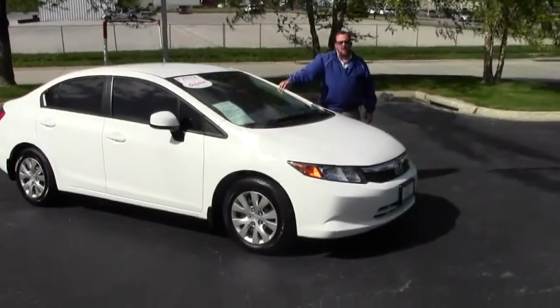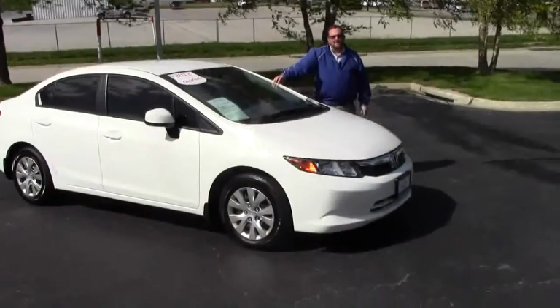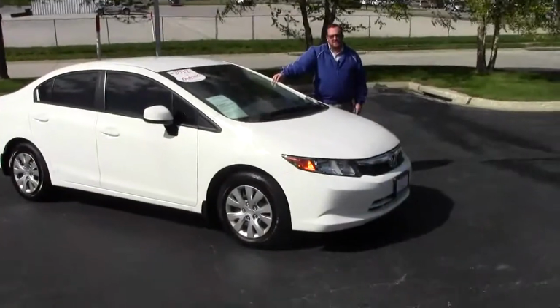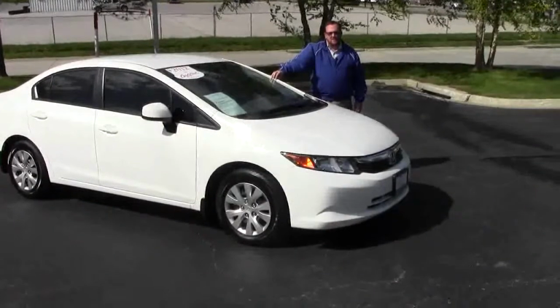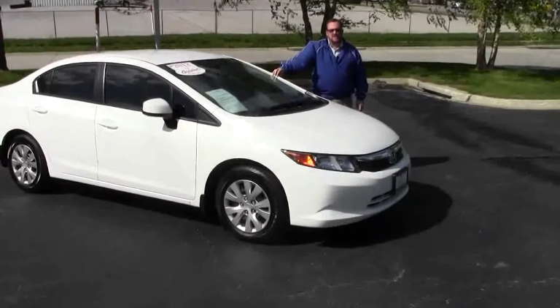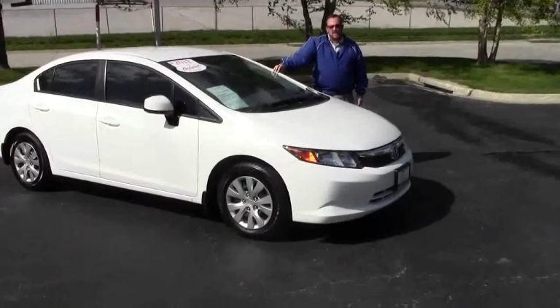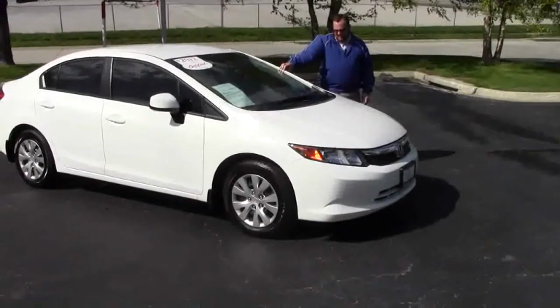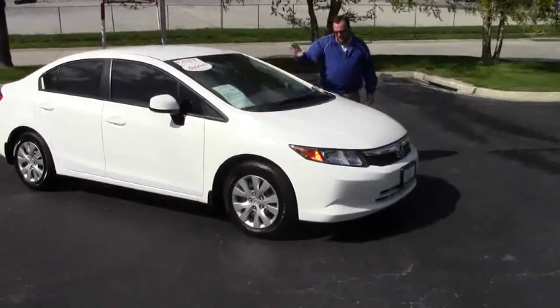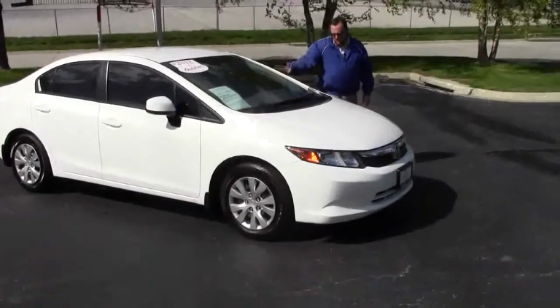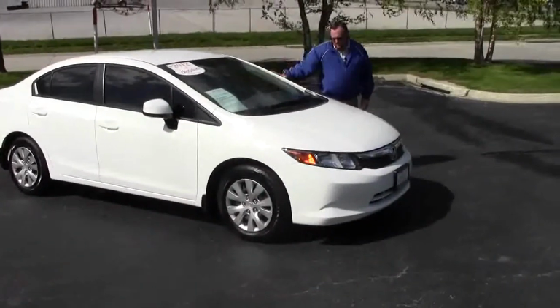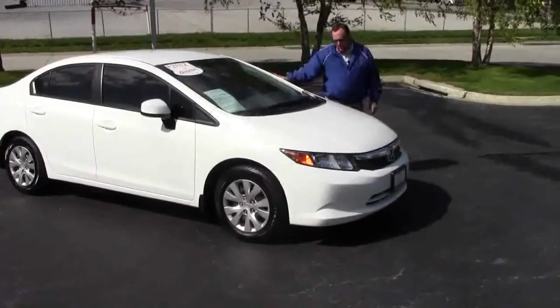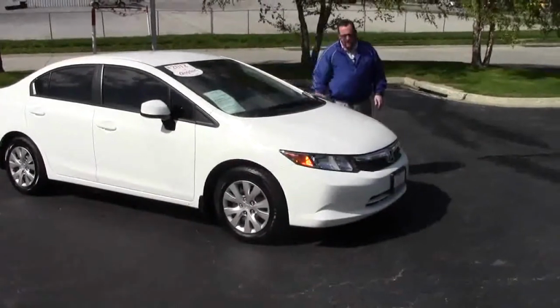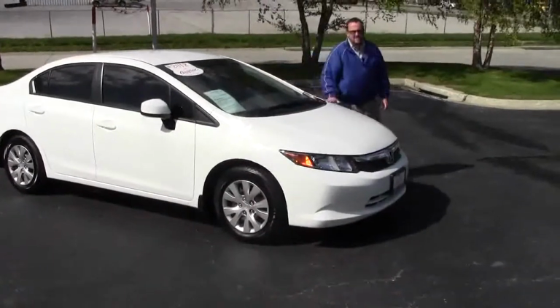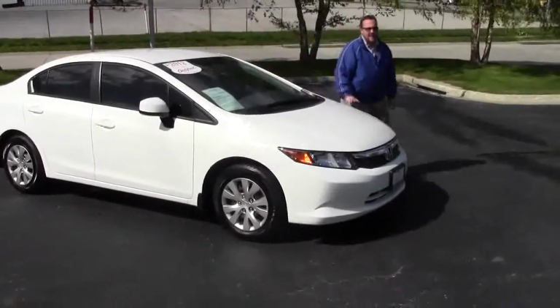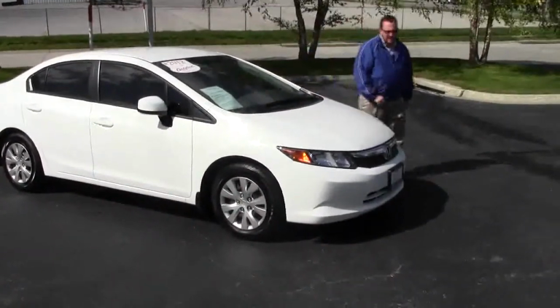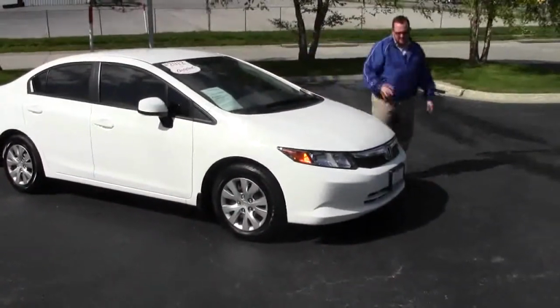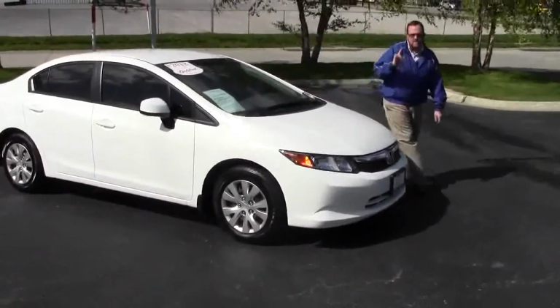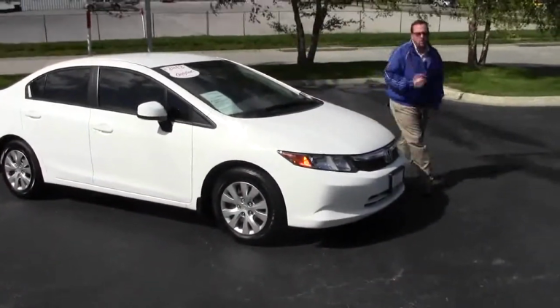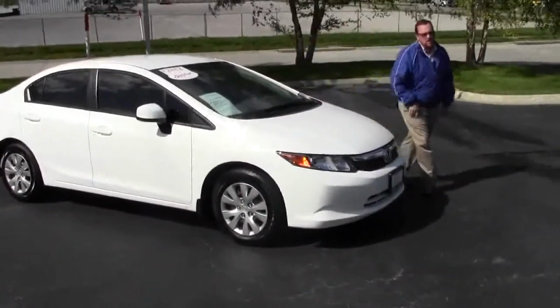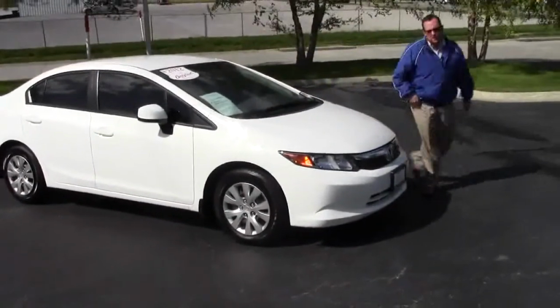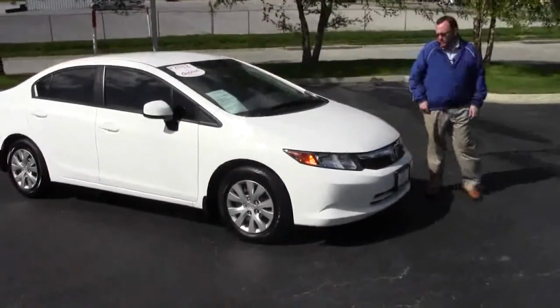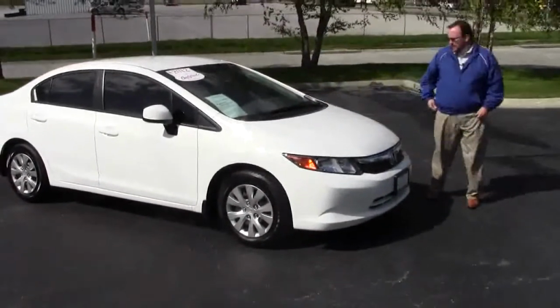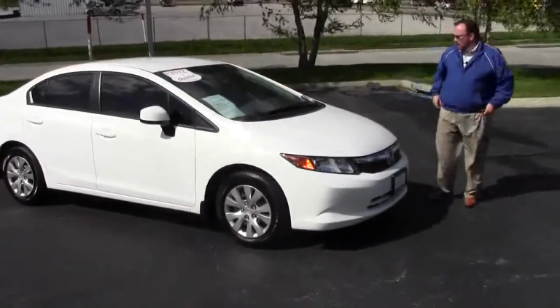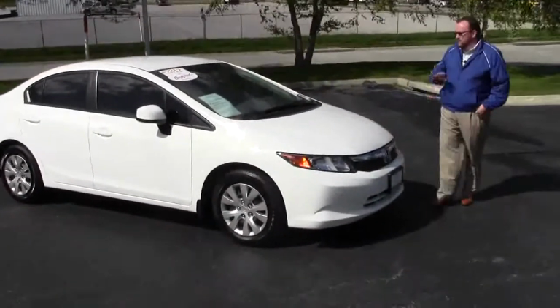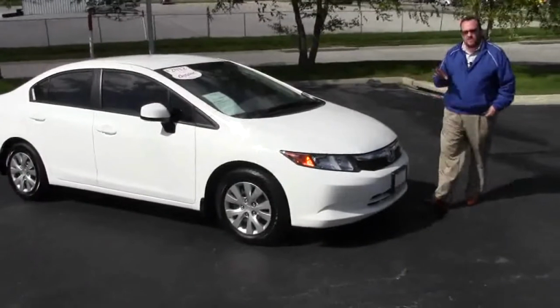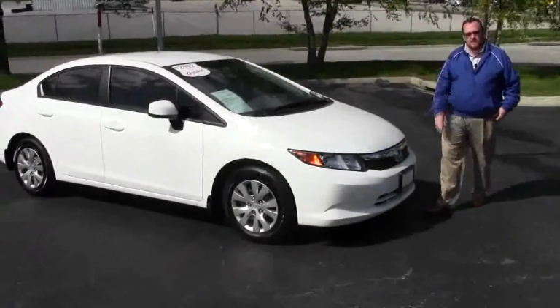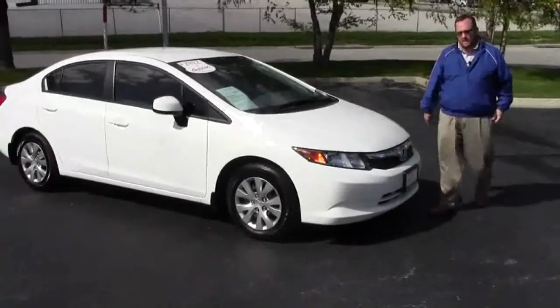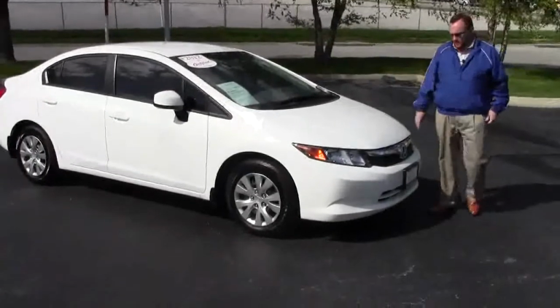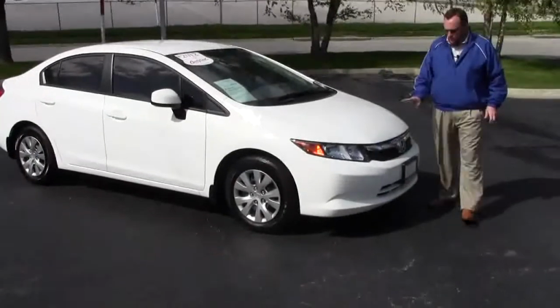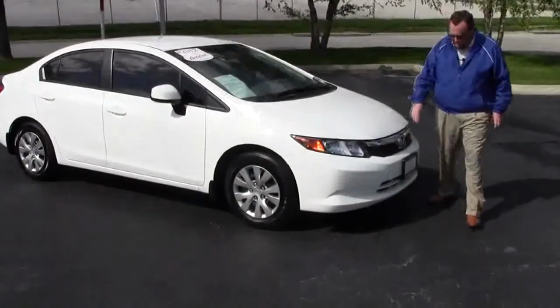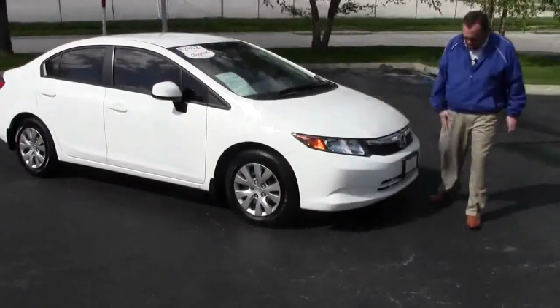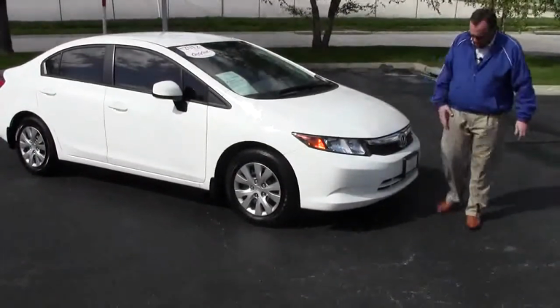Brian Kelly here for the Honda Giant, here to show you this 2012 Honda Civic LX. It's a one owner new car trade. All the service has been done here. 26,000 miles.